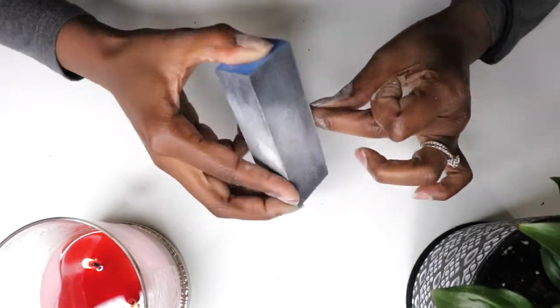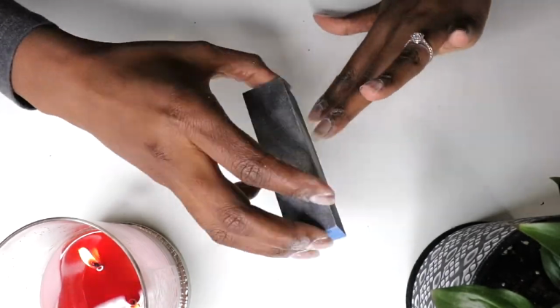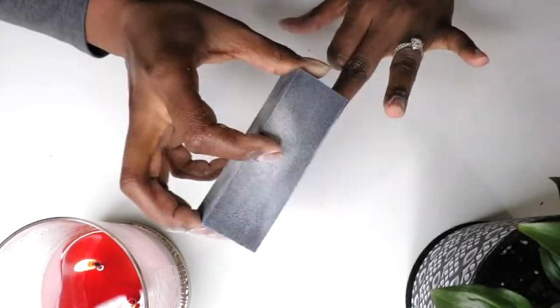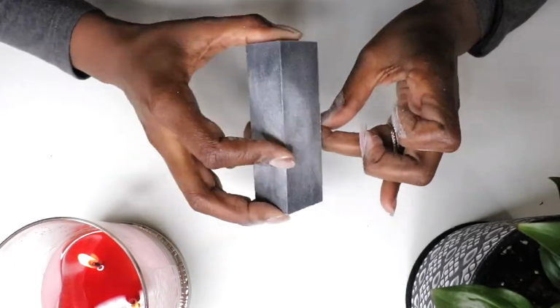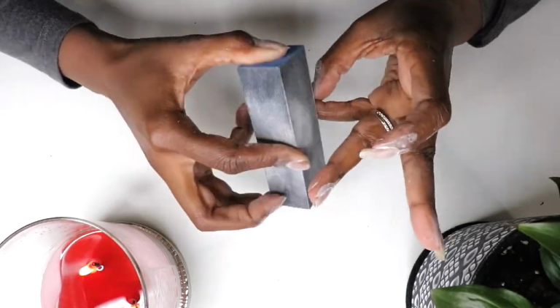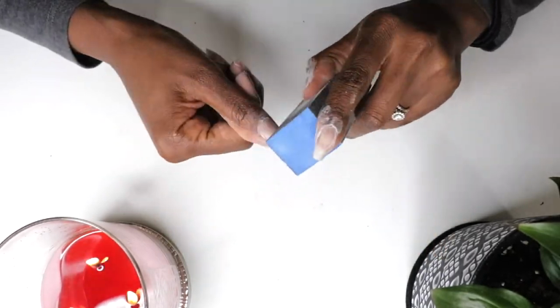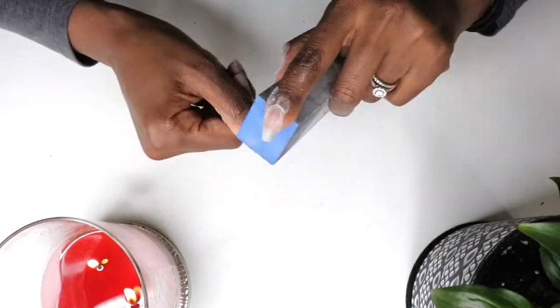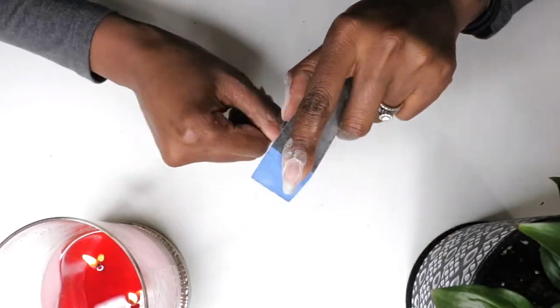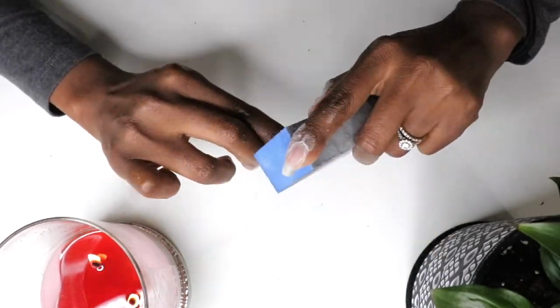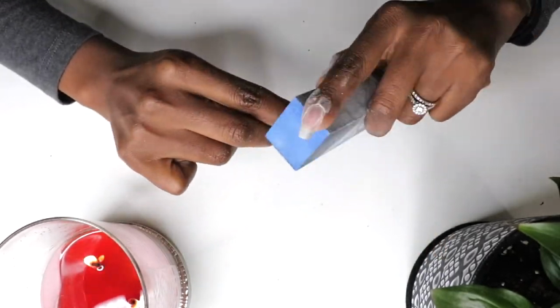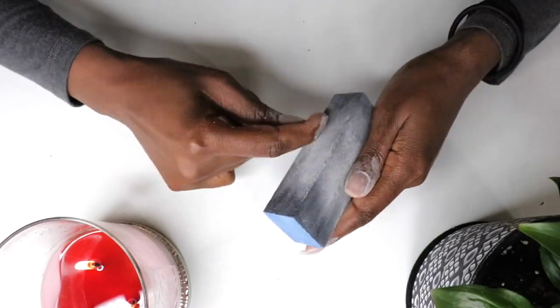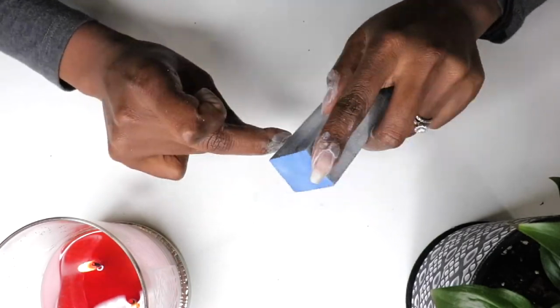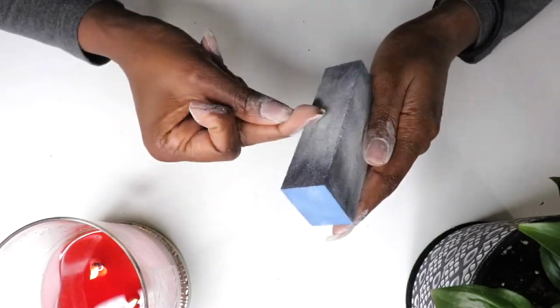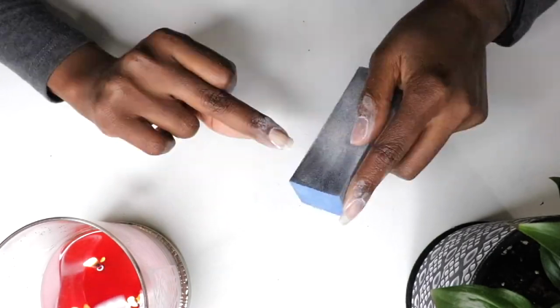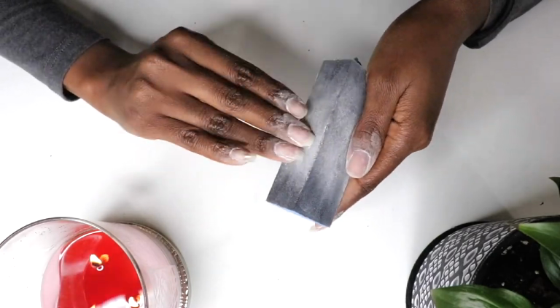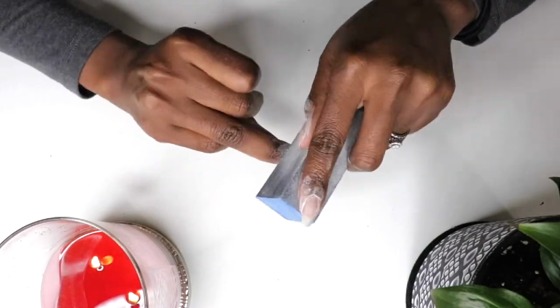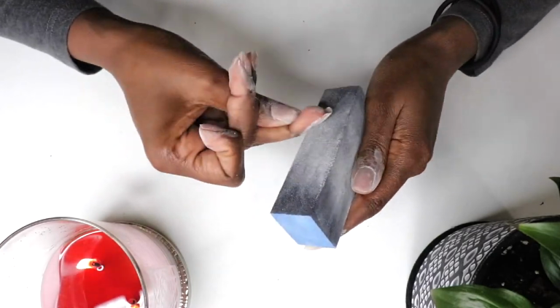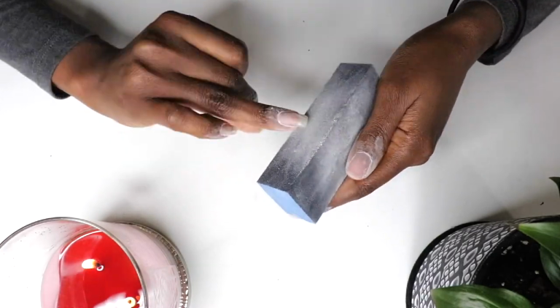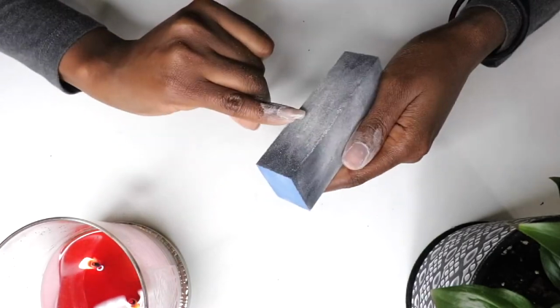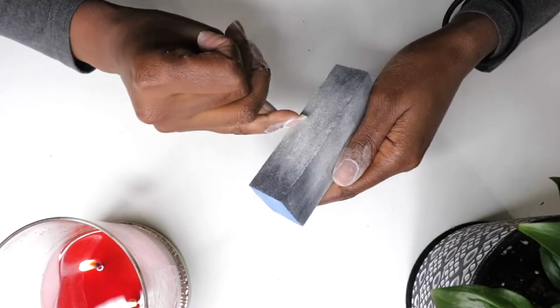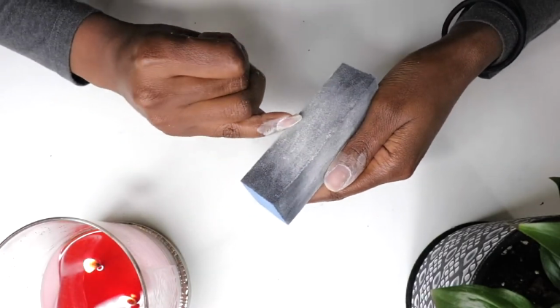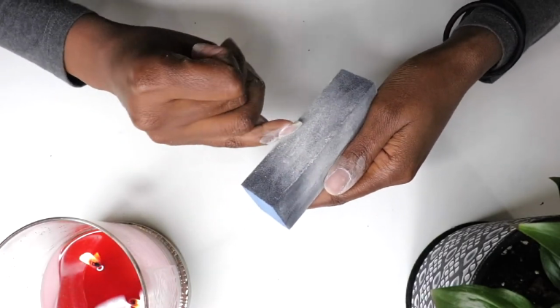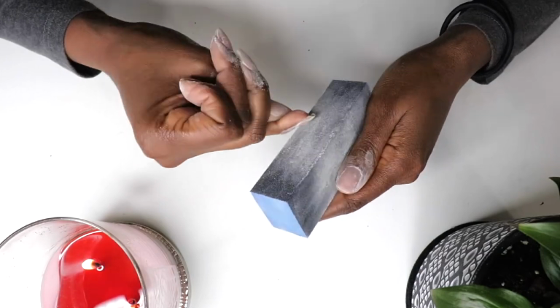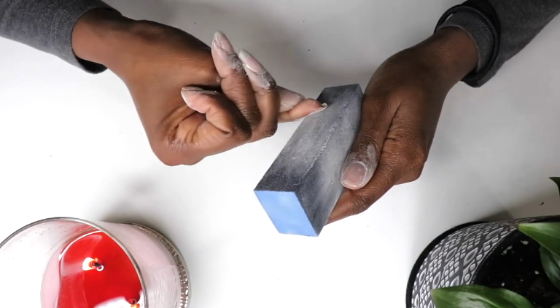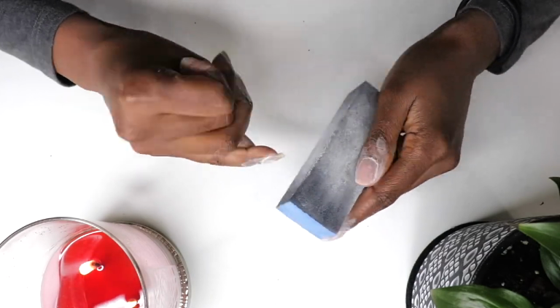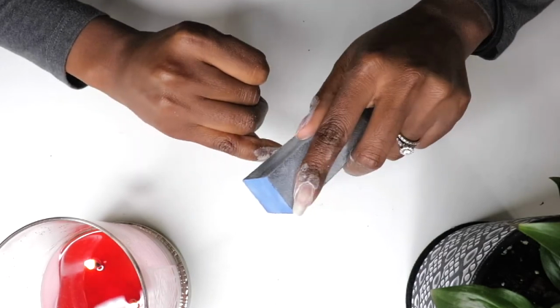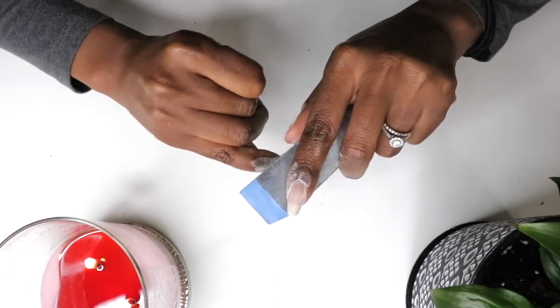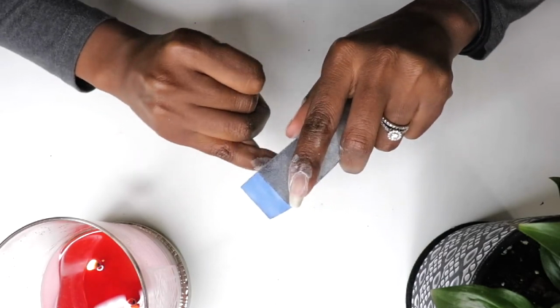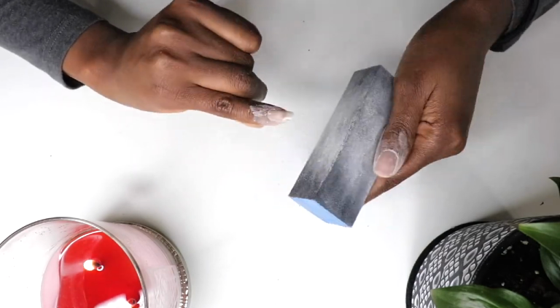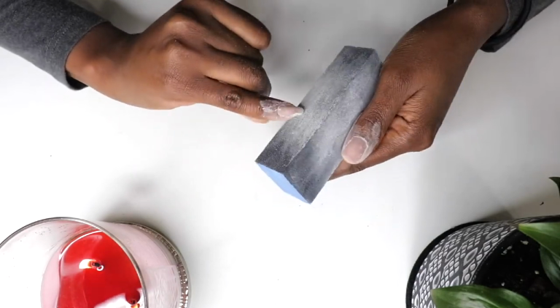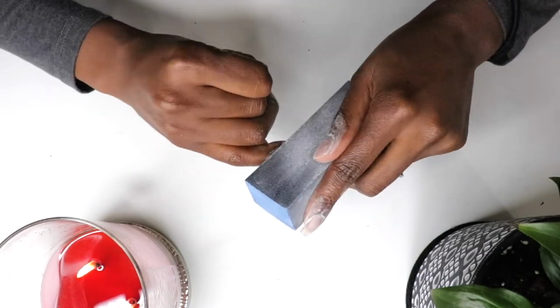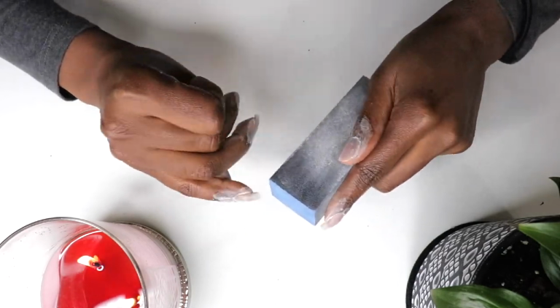Then I file and shape my natural nails using a nail file with a gentle grit. A gentle grit typically means the file was made to be used on natural nails. Coarser grits are intended for use with artificial or fake nails.